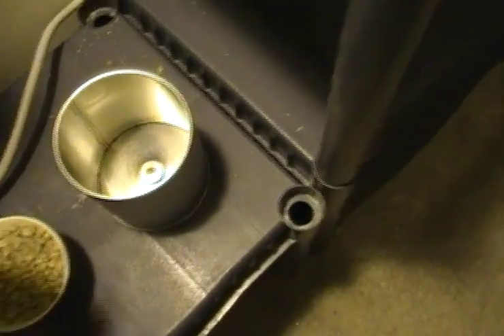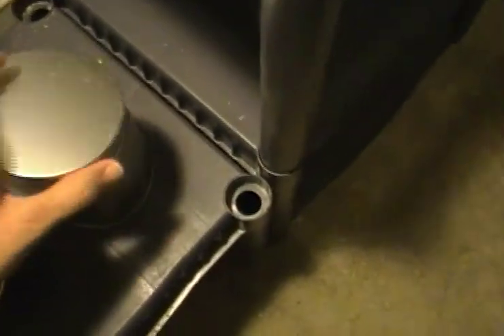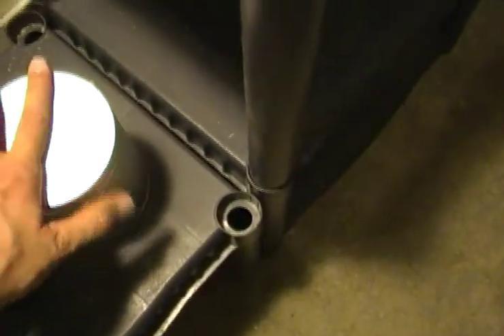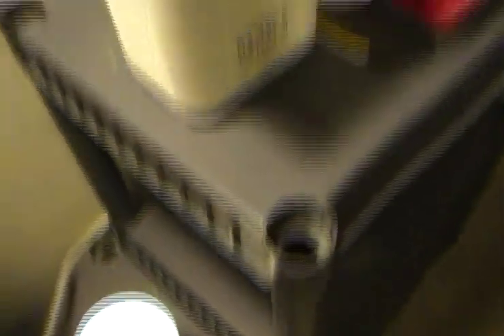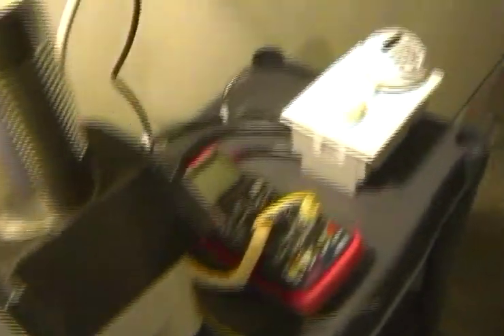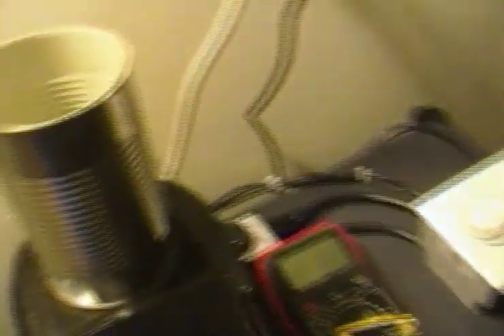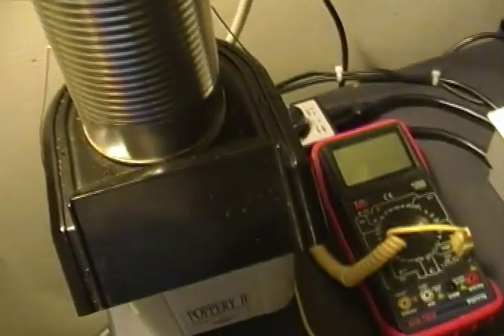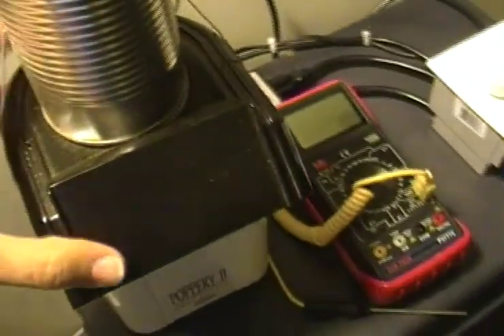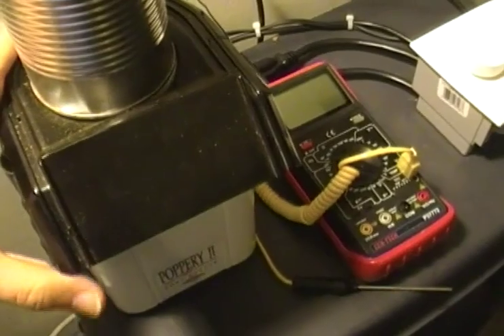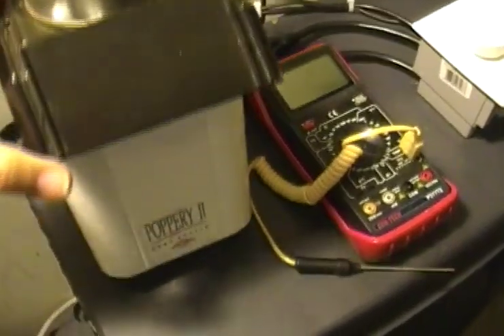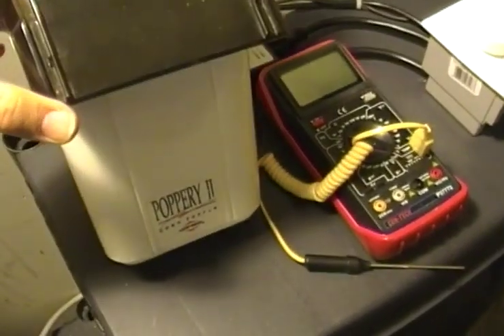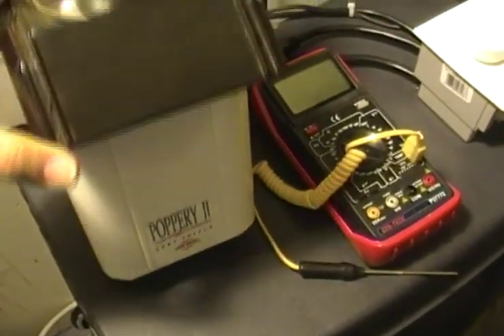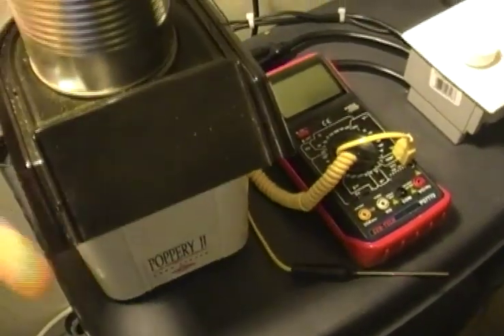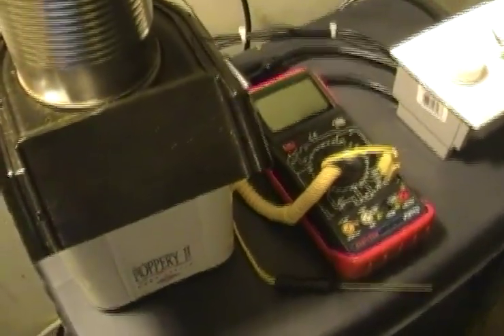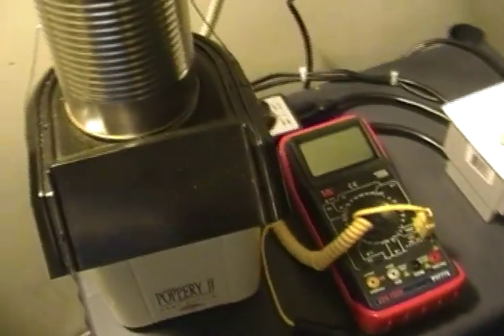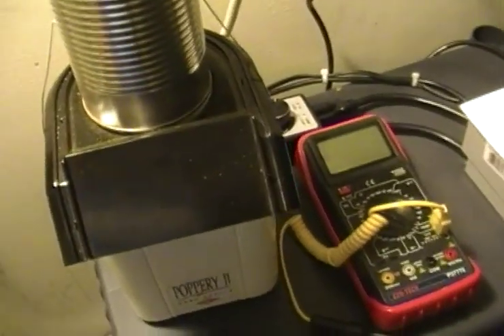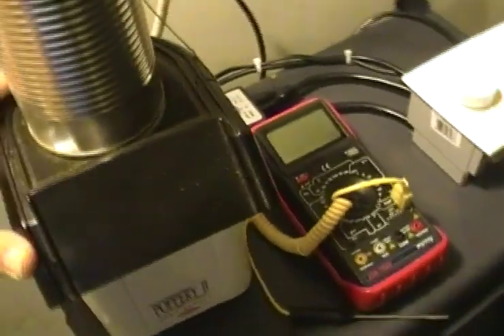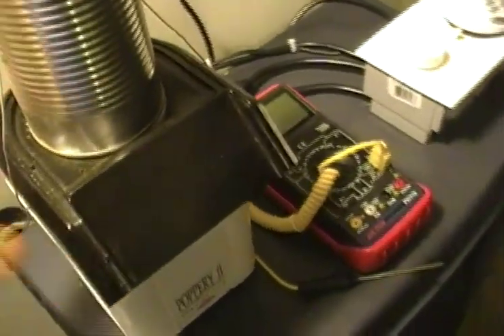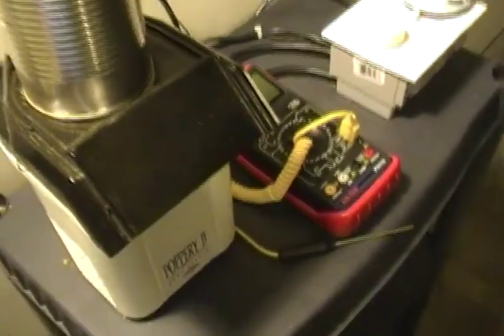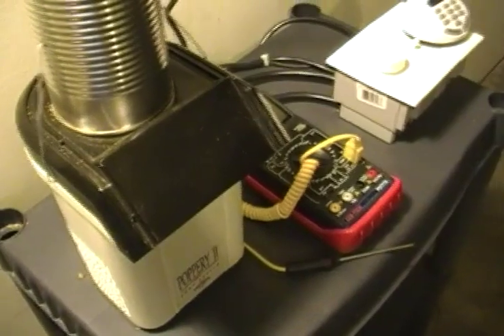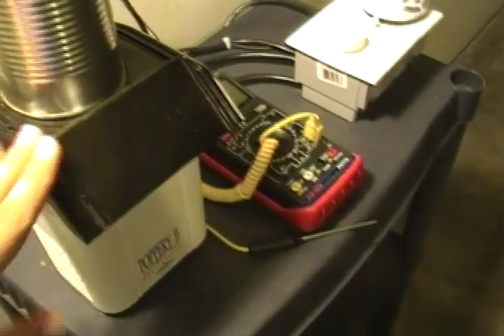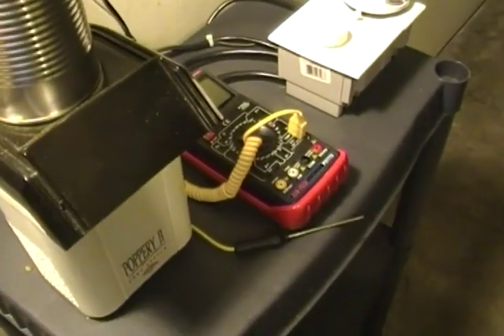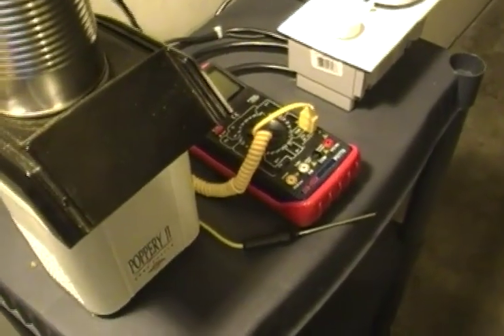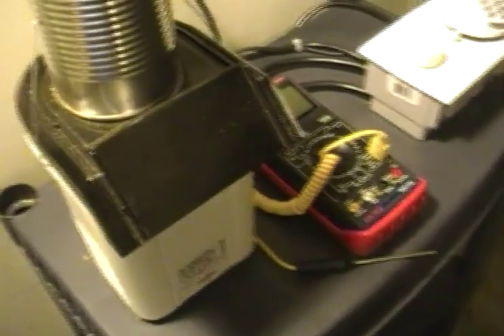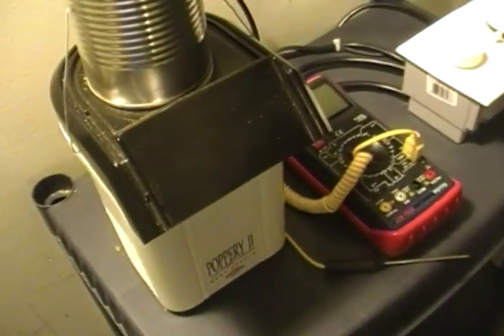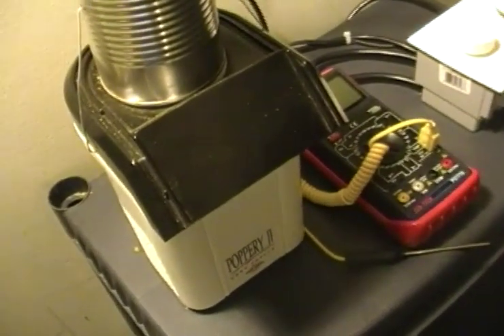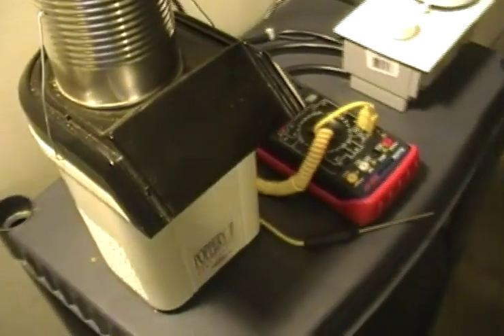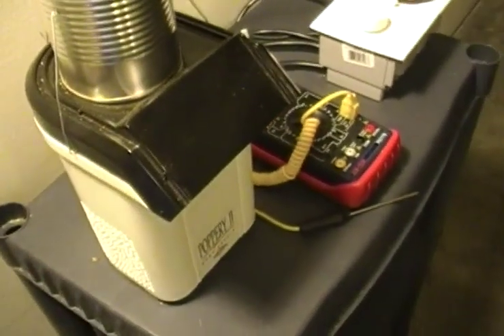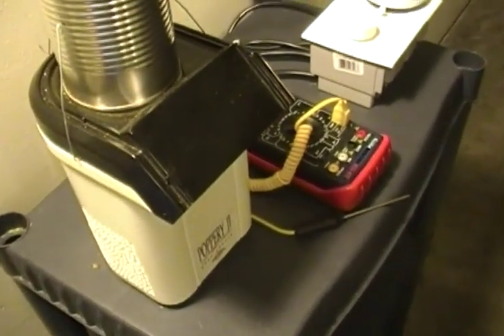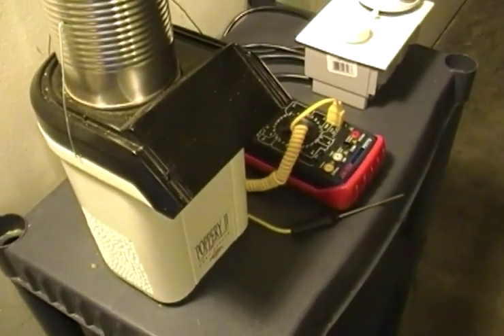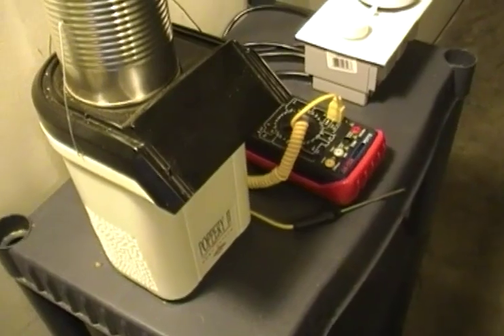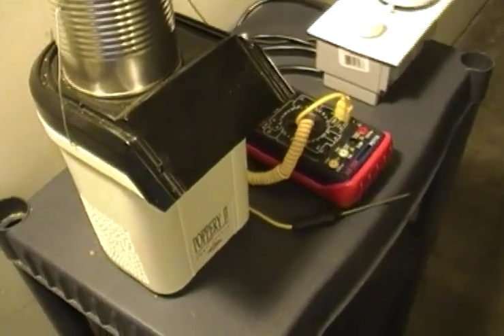Now onto my current setup. I'm using a highly modified West Bend Poppery 2. There are many tutorials out there for modifying popcorn poppers. Make sure you do lots of research and fully understand all of the risks involved before attempting to modify your machine.